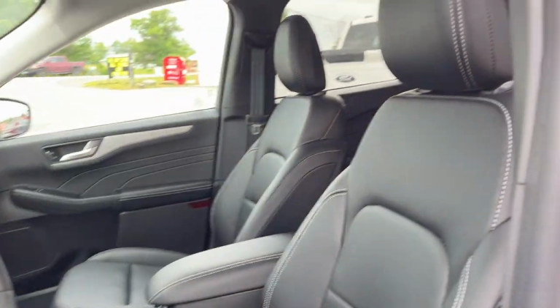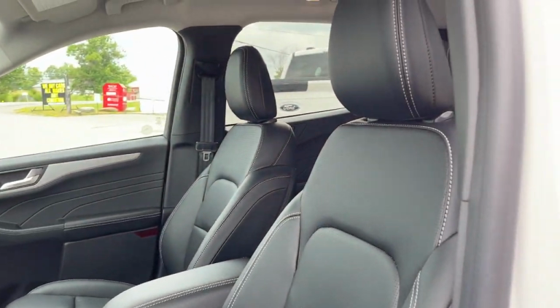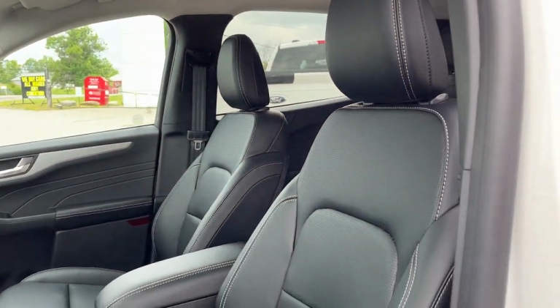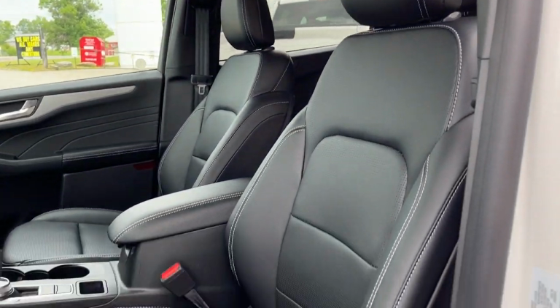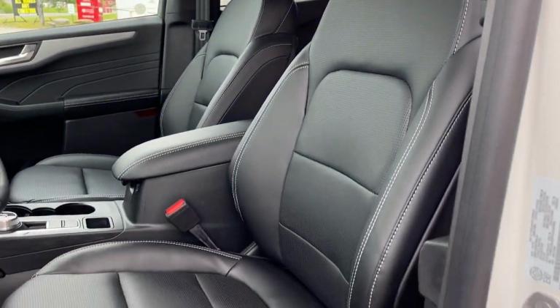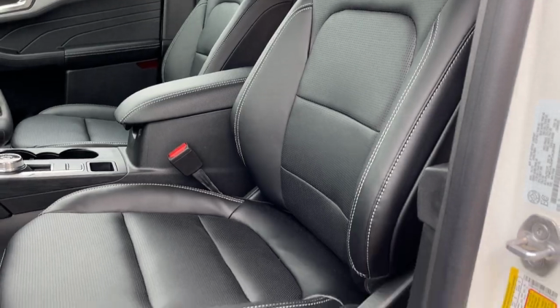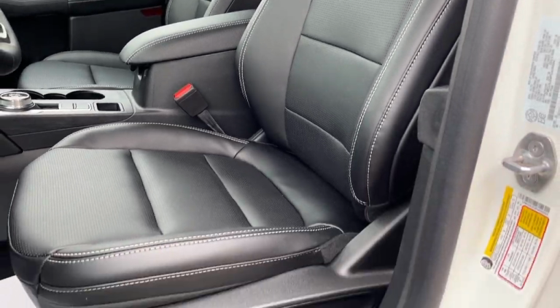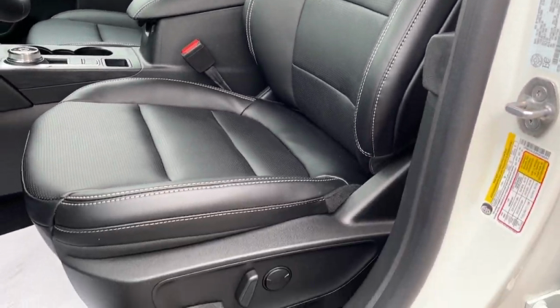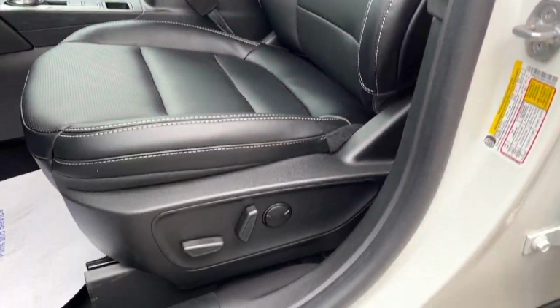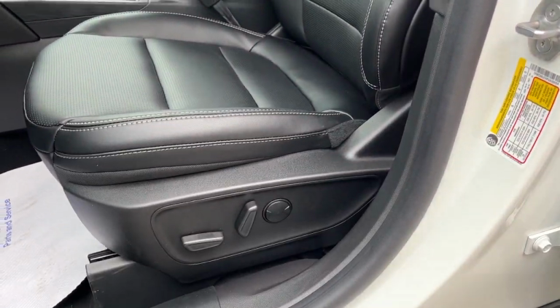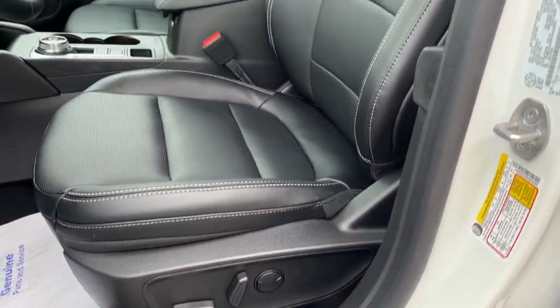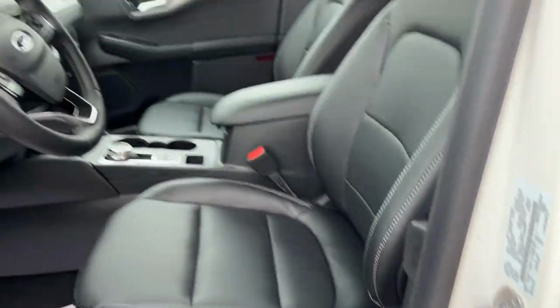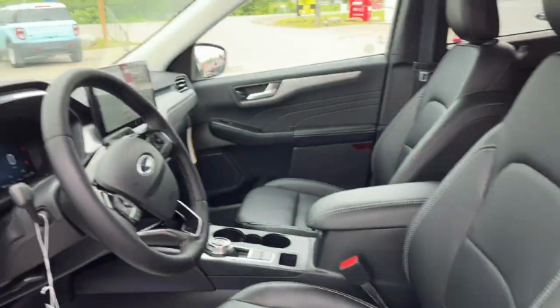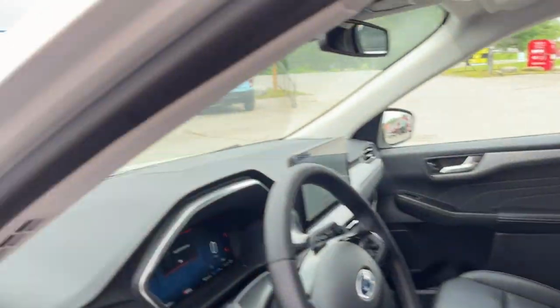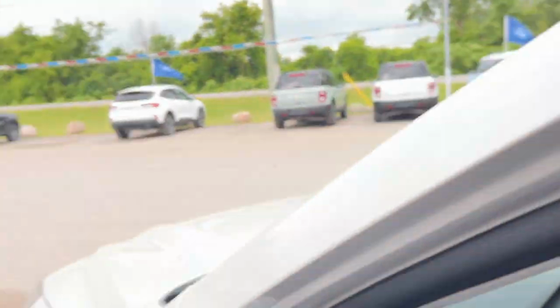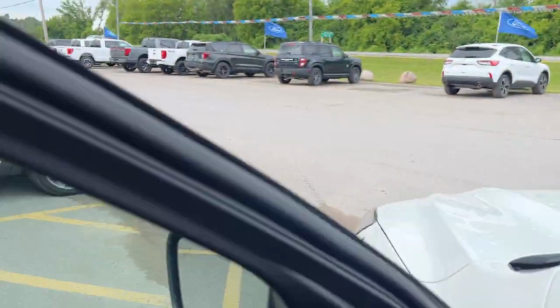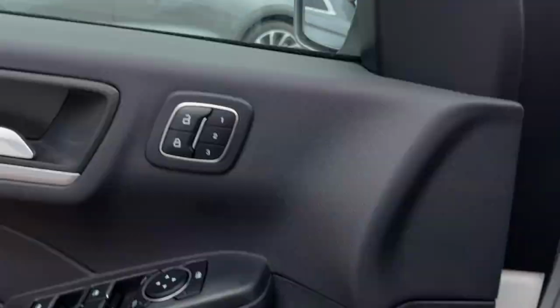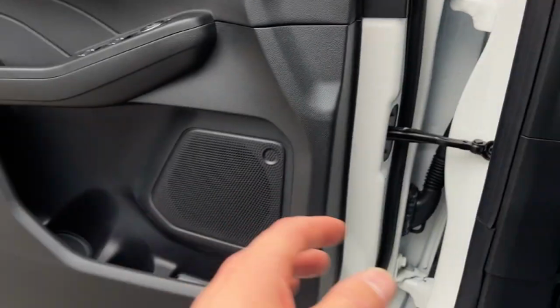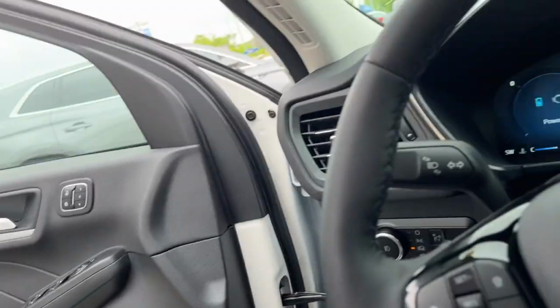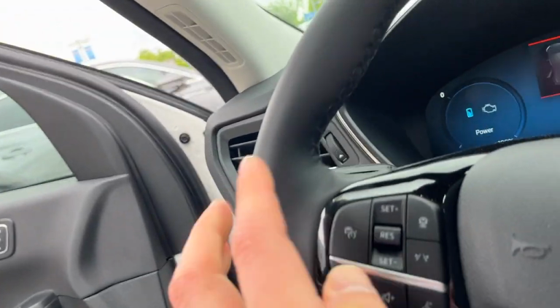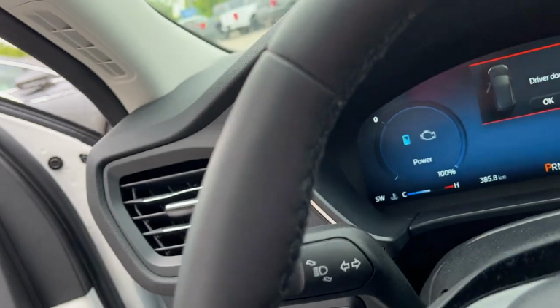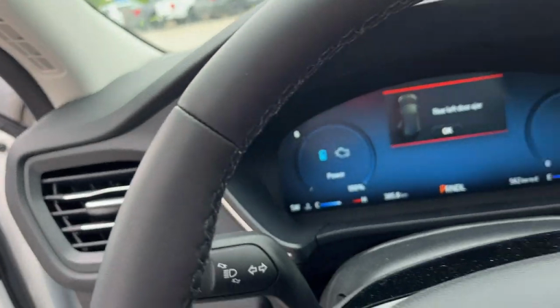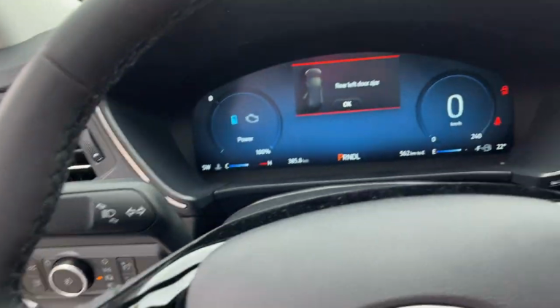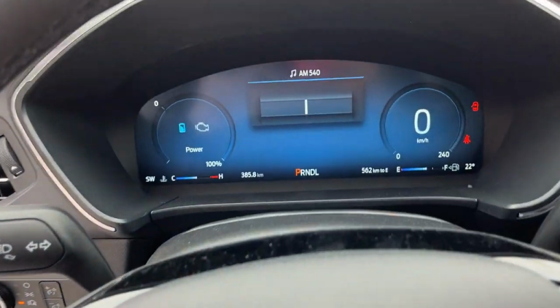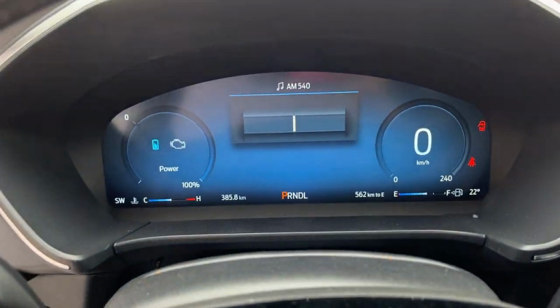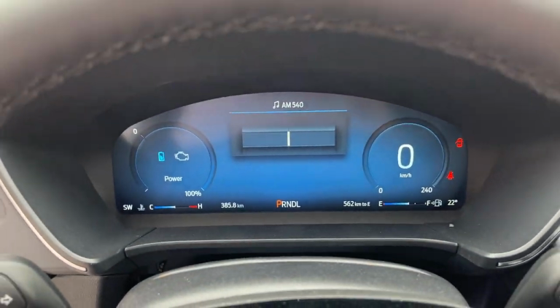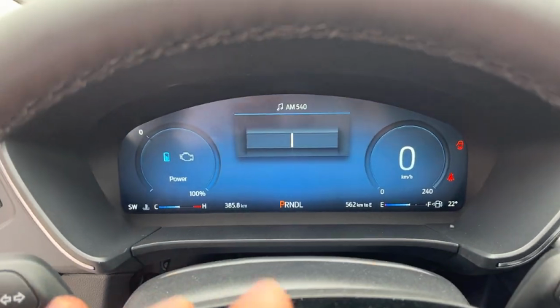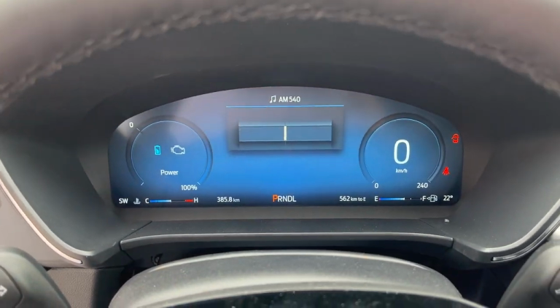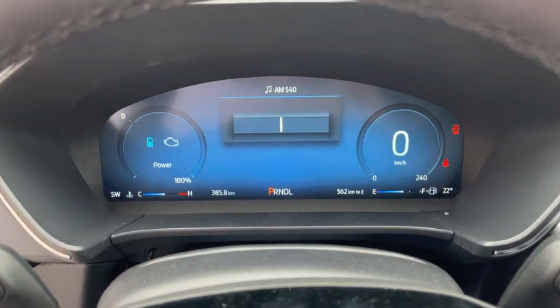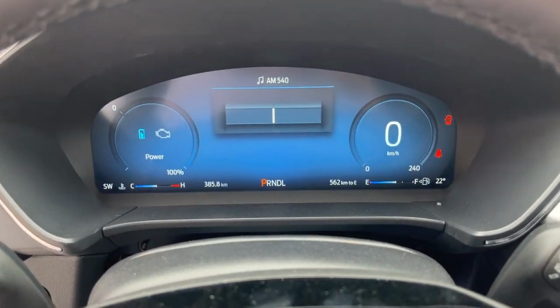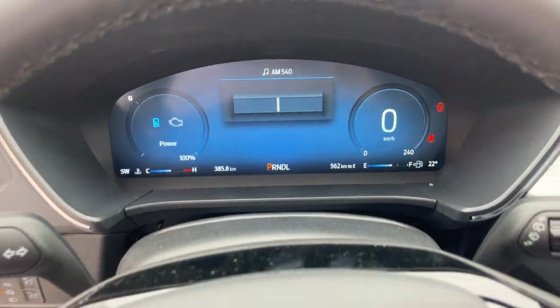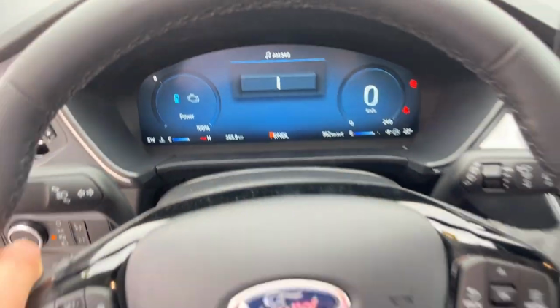You get really comfortable bucket seats in the front — it looks really nice with the white stitching. There are power driver and passenger seats, and stepping into the vehicle you do have your digital display right behind the steering wheel.